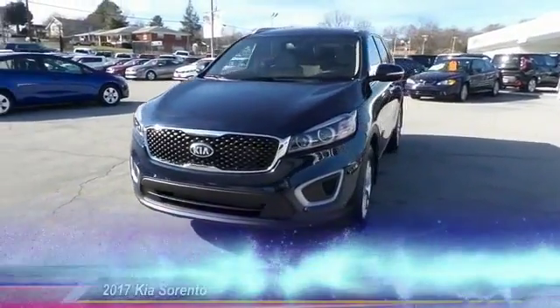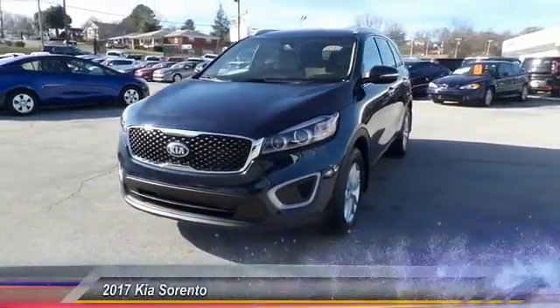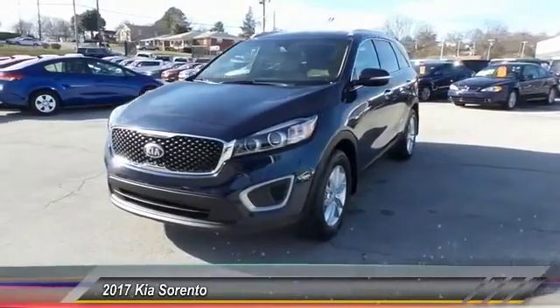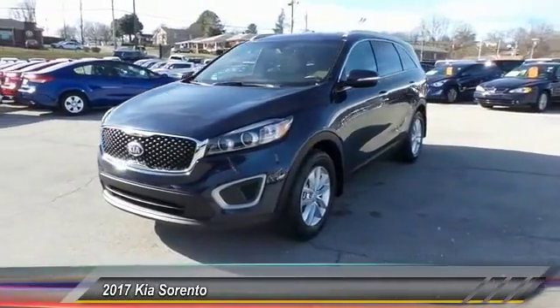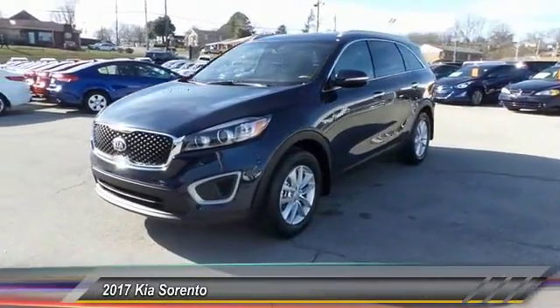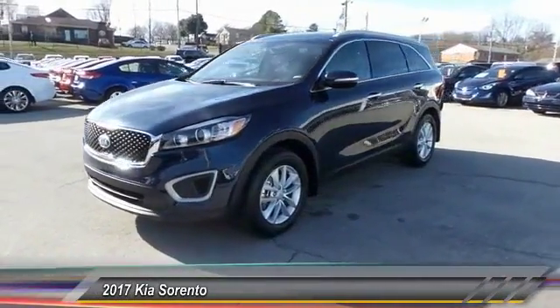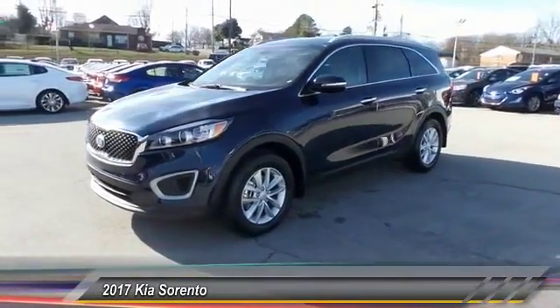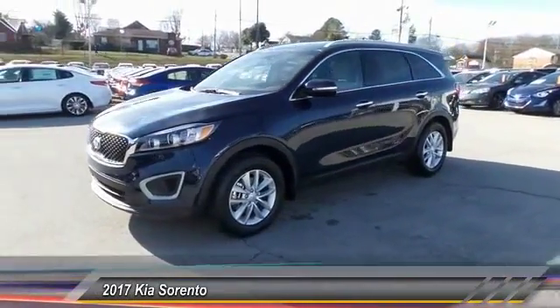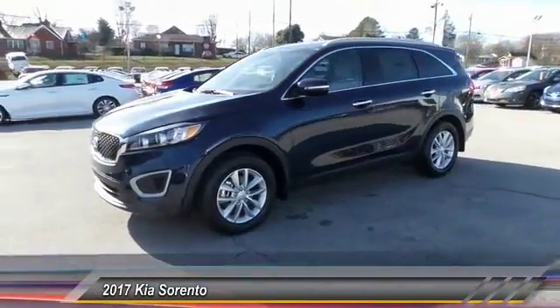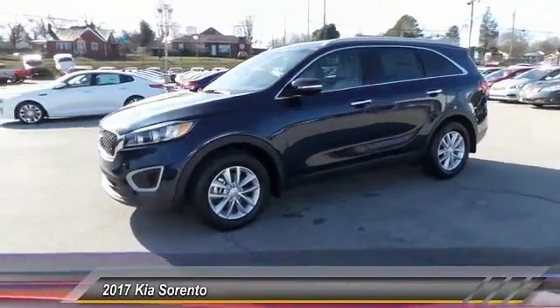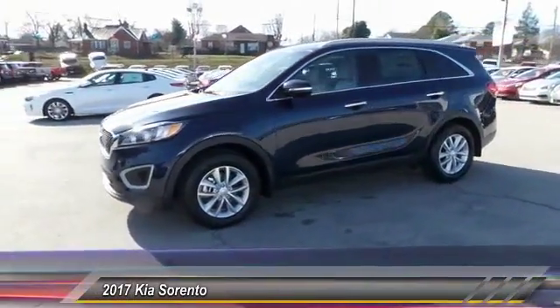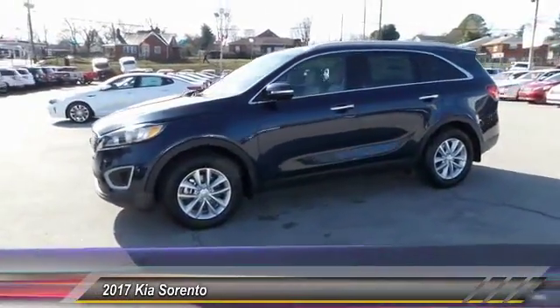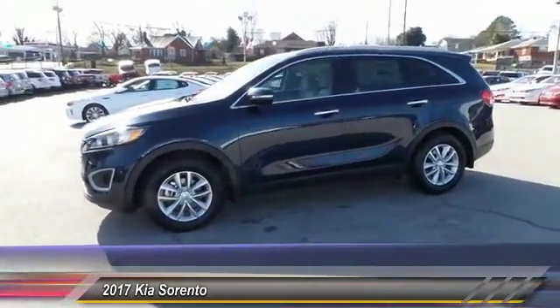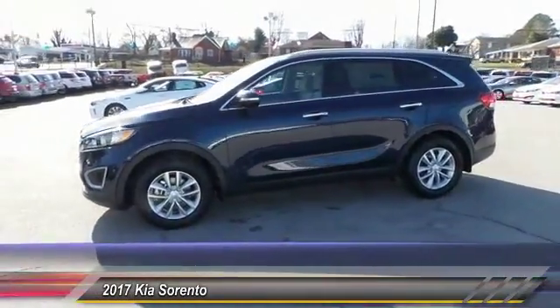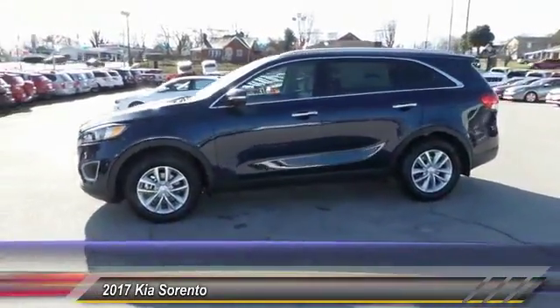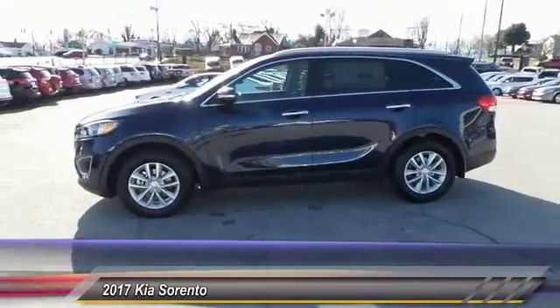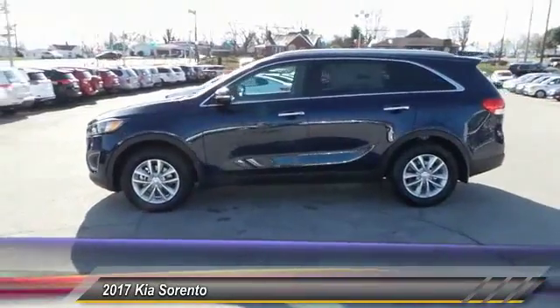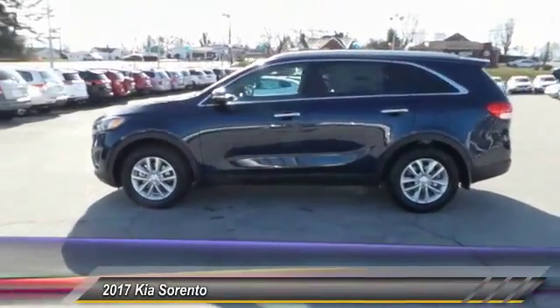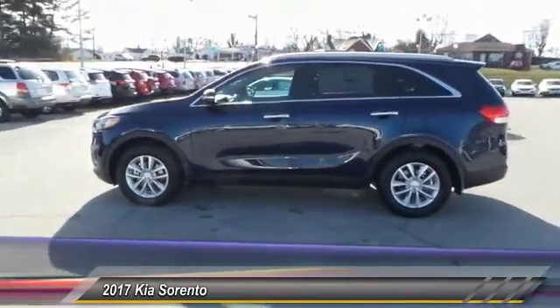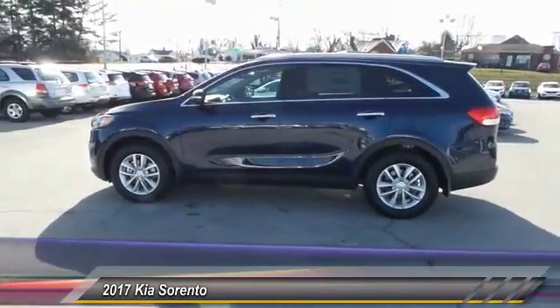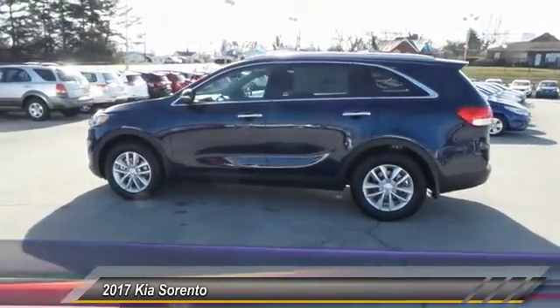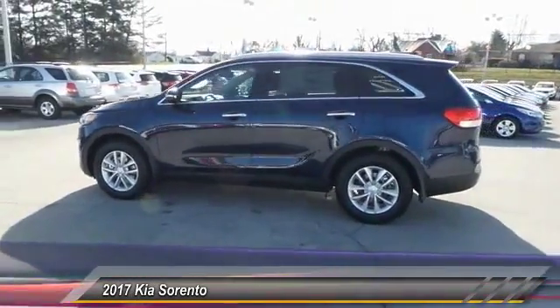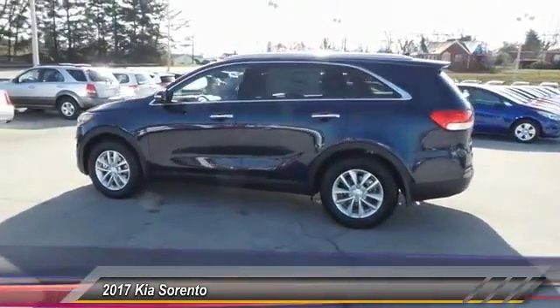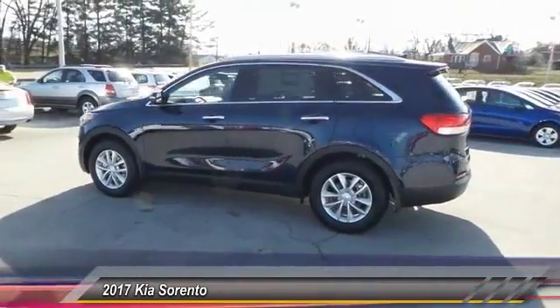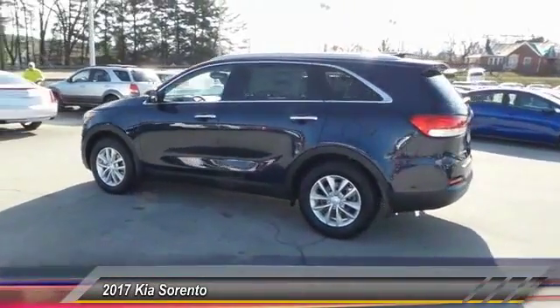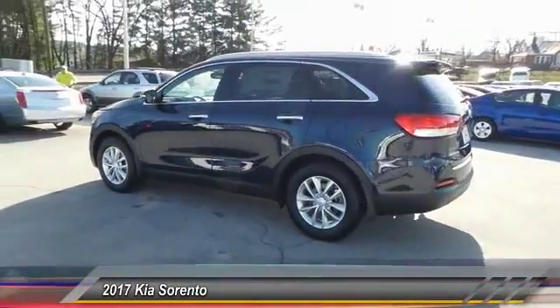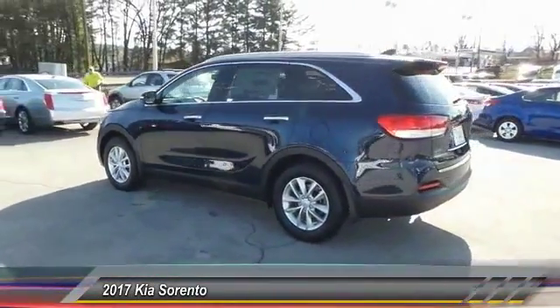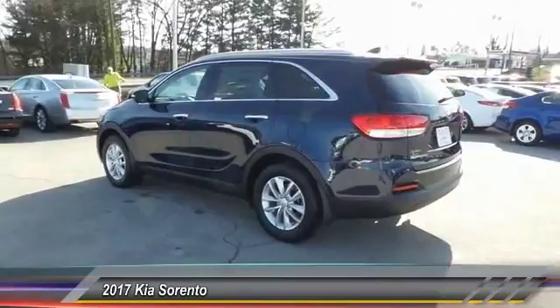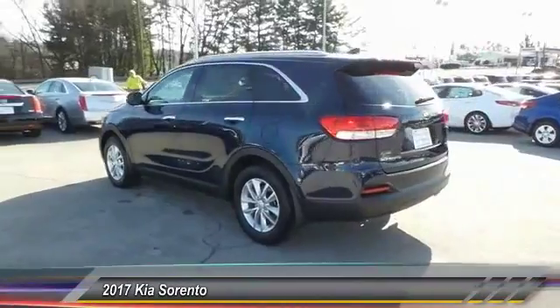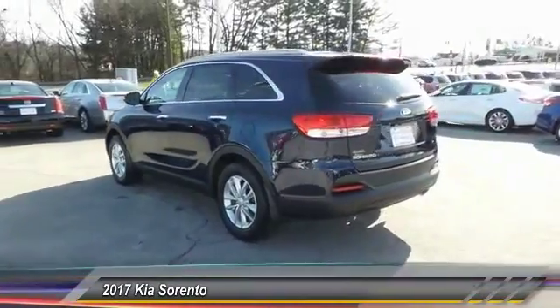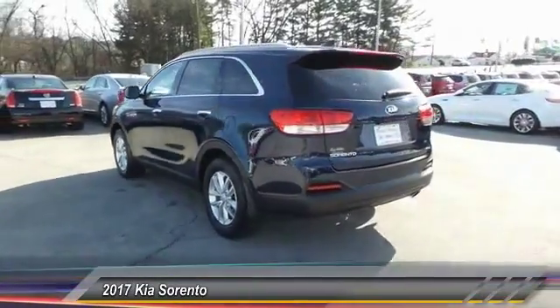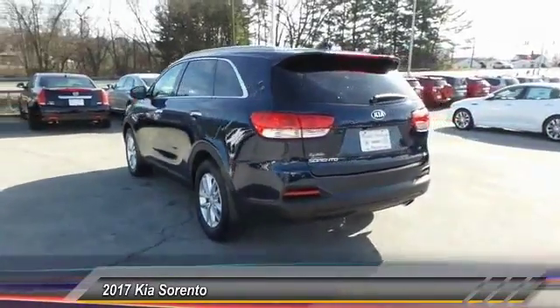2017 Sorento. The Kia Sorento is a comfortable riding, powerful, compact SUV loaded with impressive standard features. Take one look at its stylish, sleek design and you'll want to cross over to a Sorento.